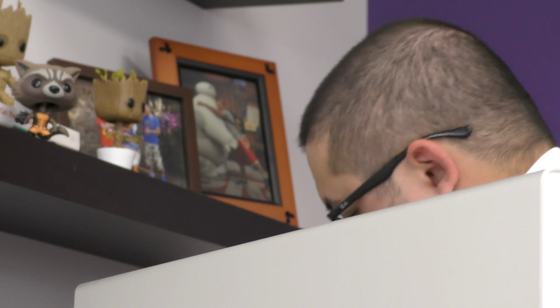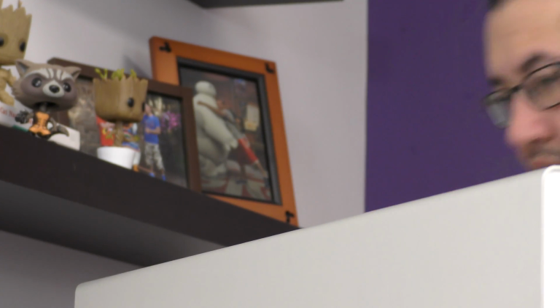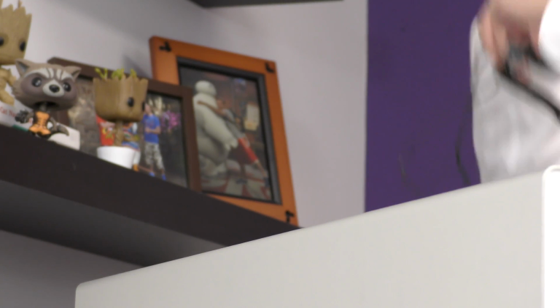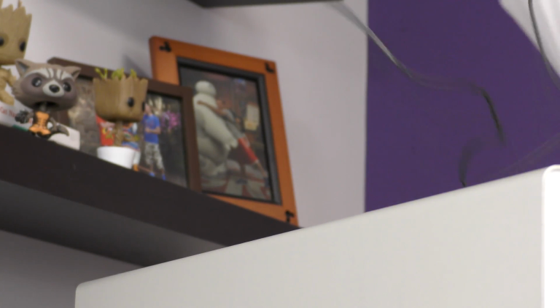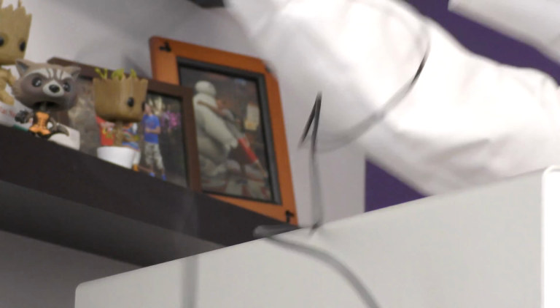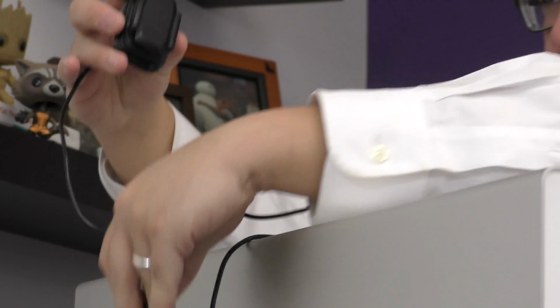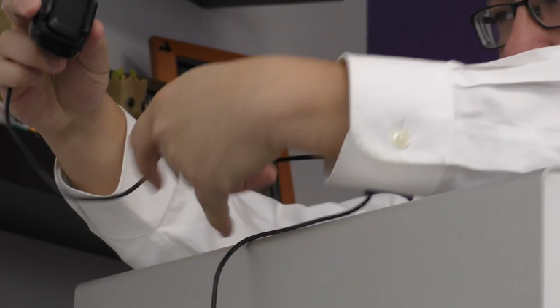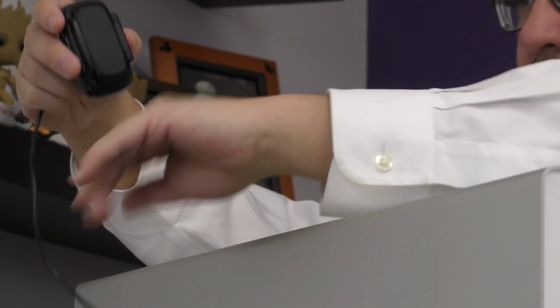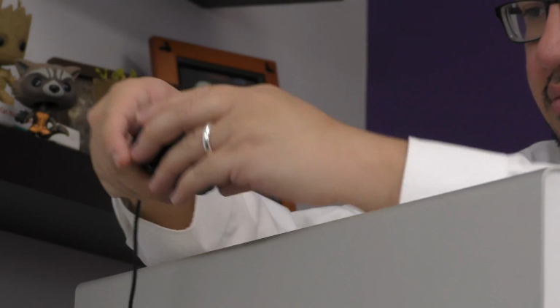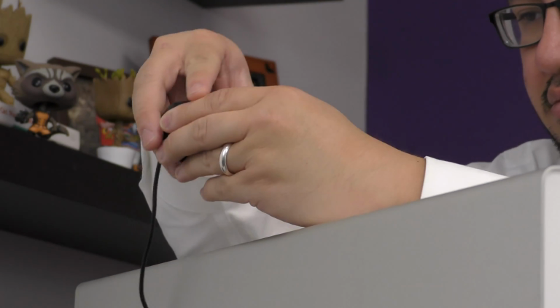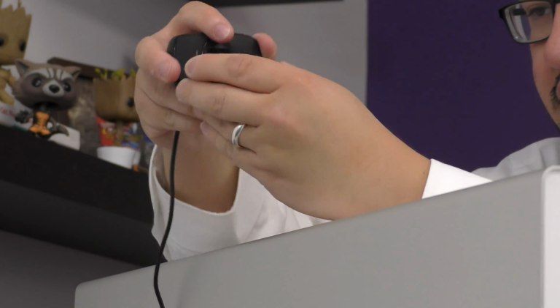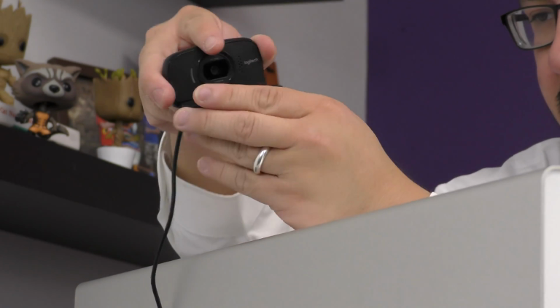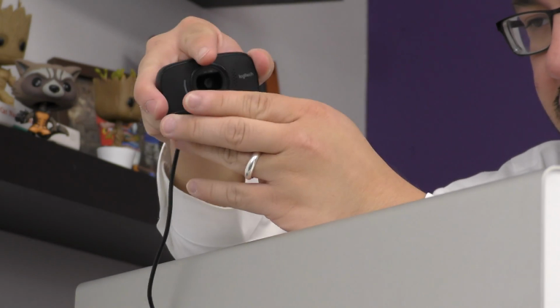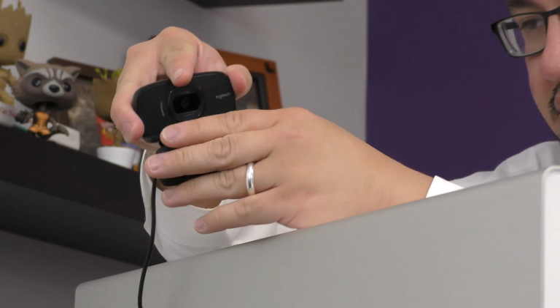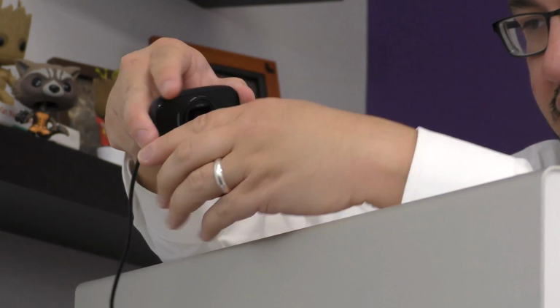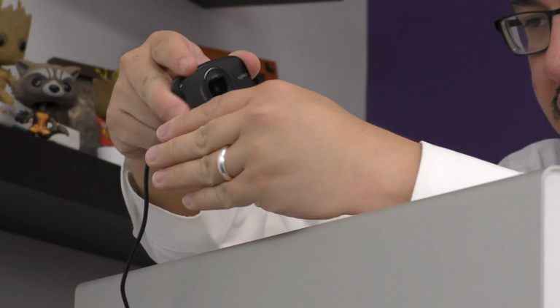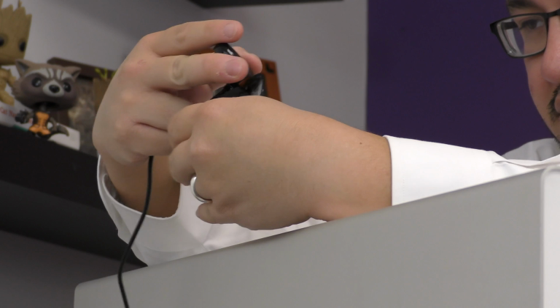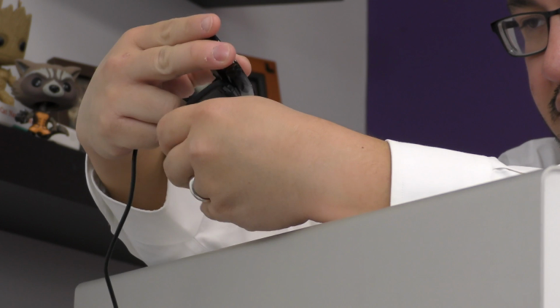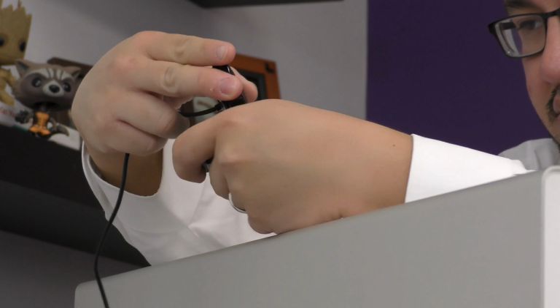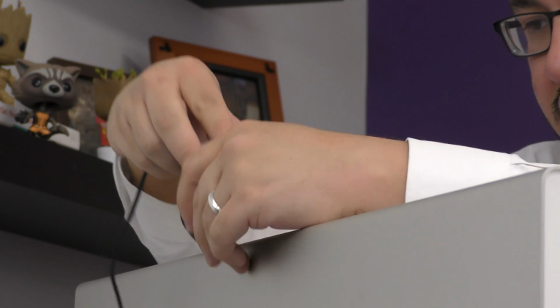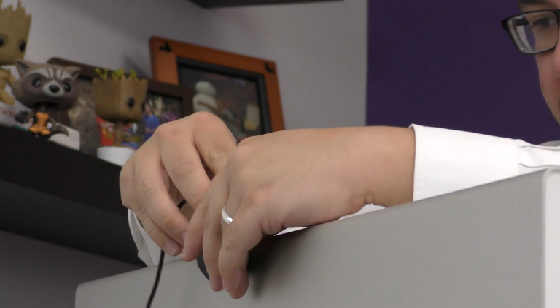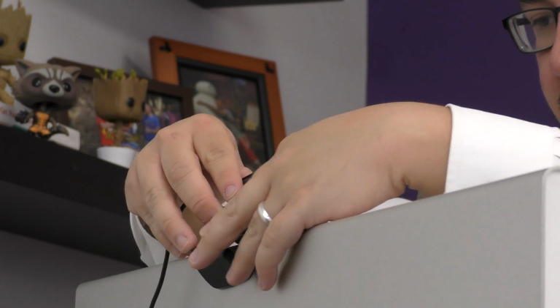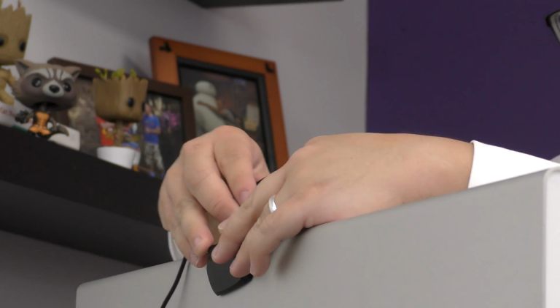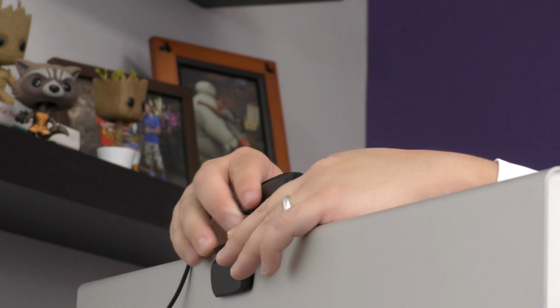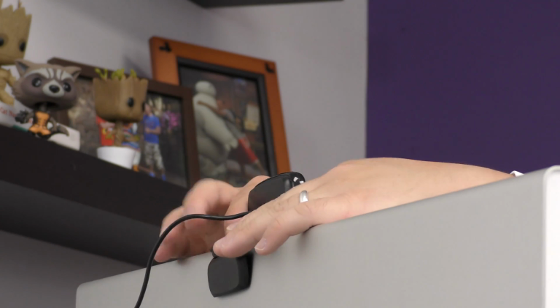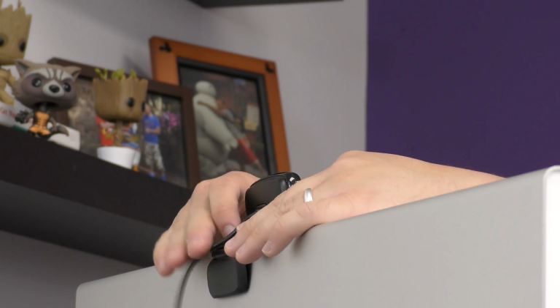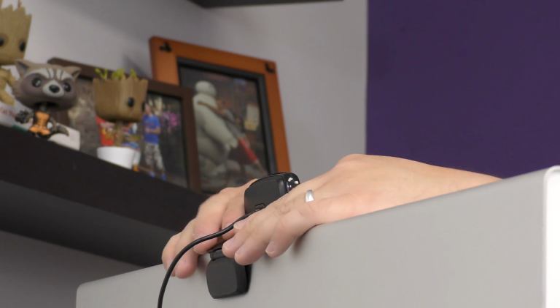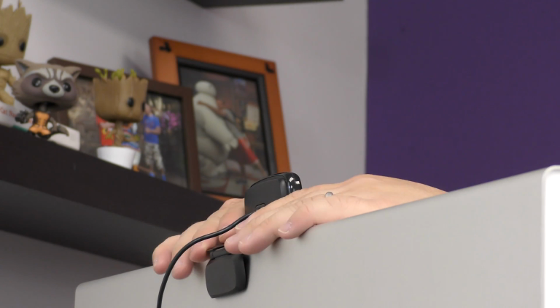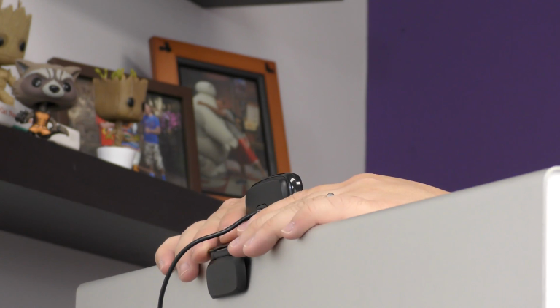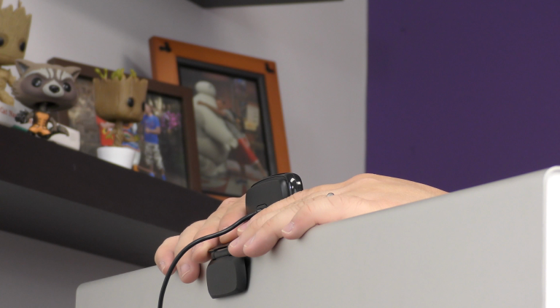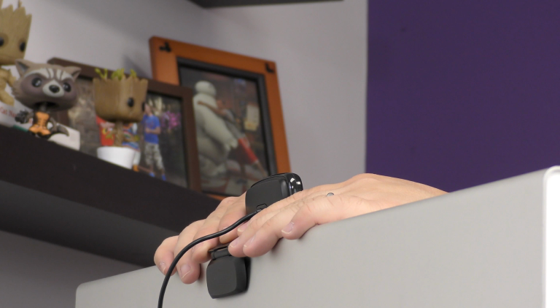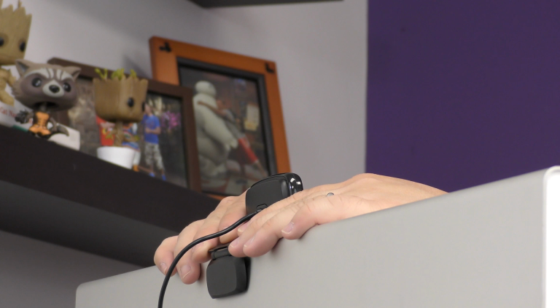Step 2: webcam placement and setup. Affix the webcam on top of your monitor as close to eye level as possible. Do not place the camera too high or too low. Generally, the monitor is the best location.